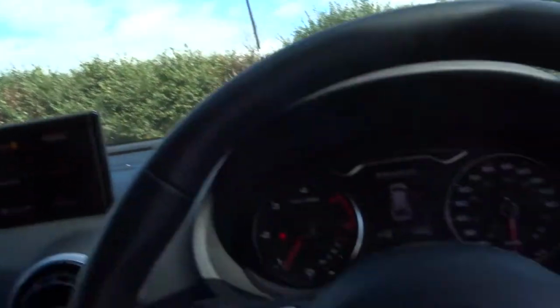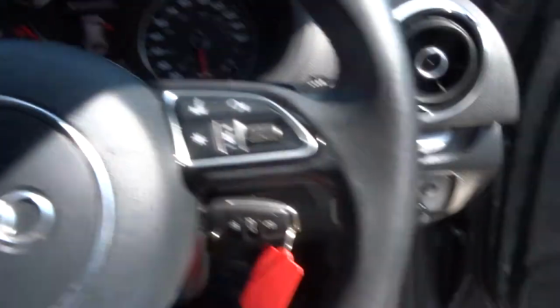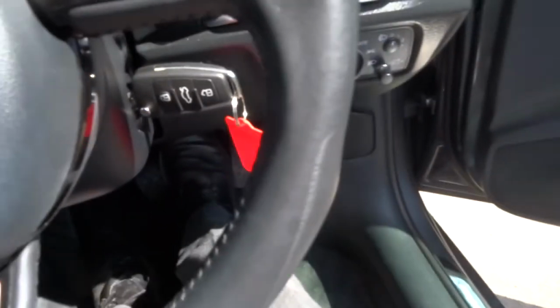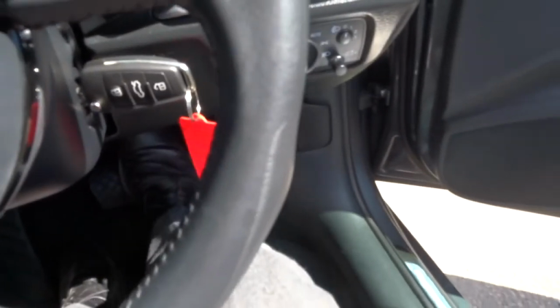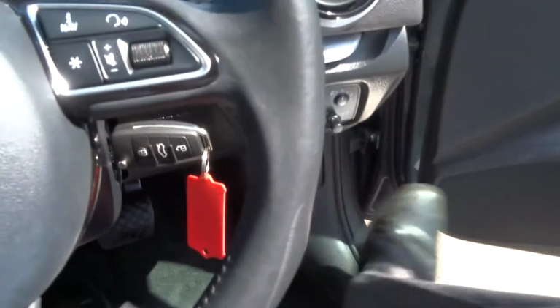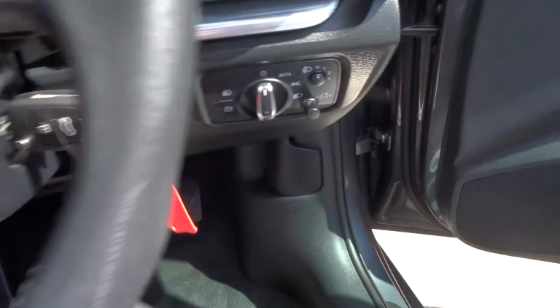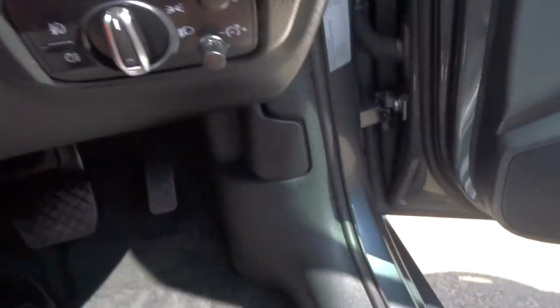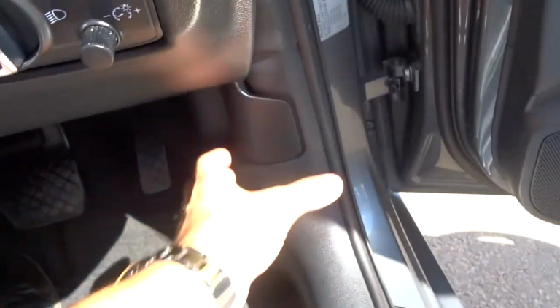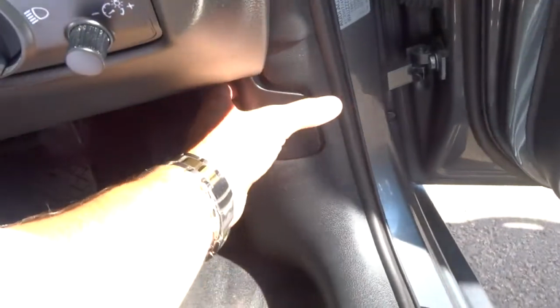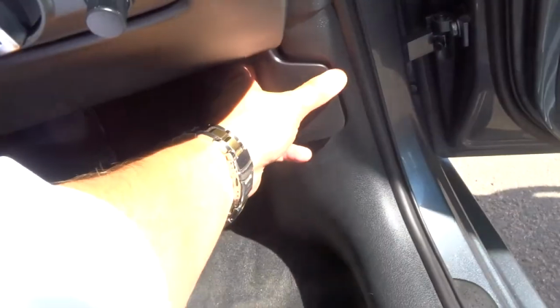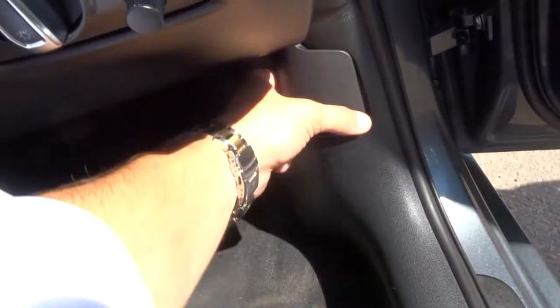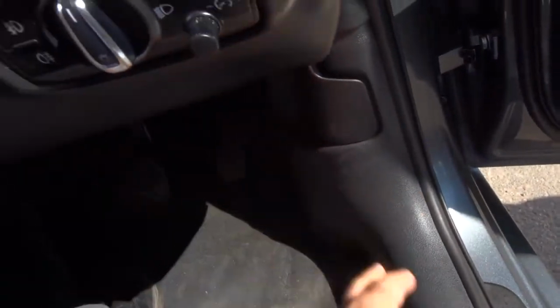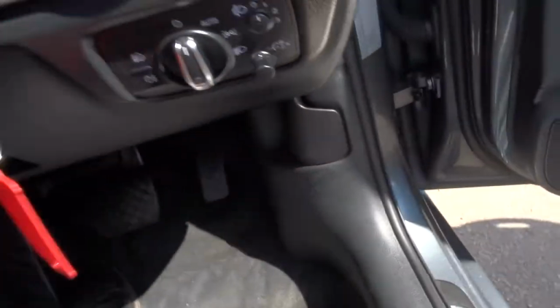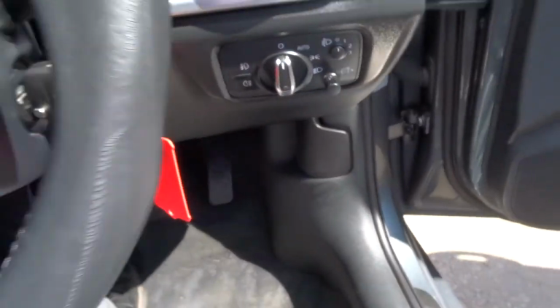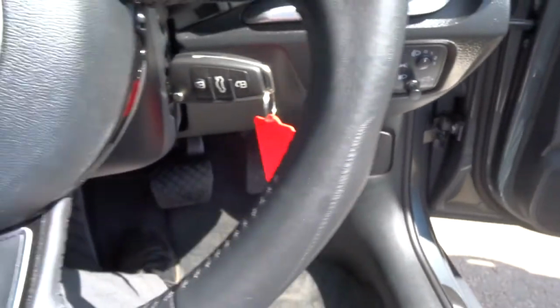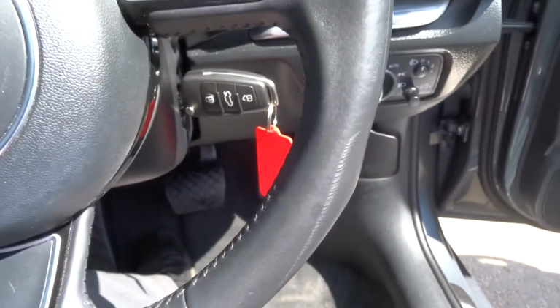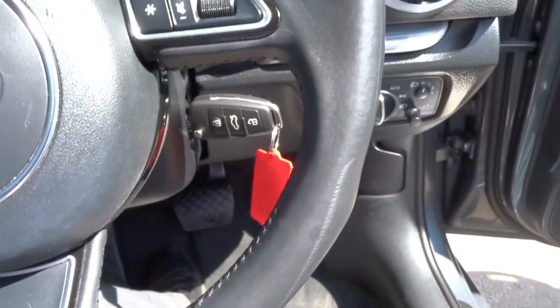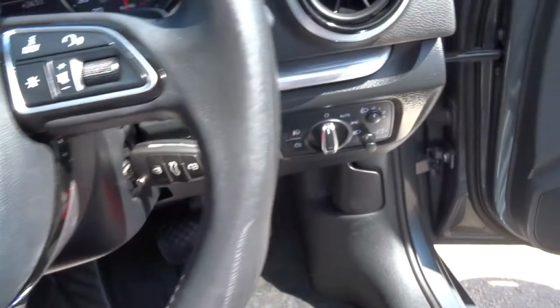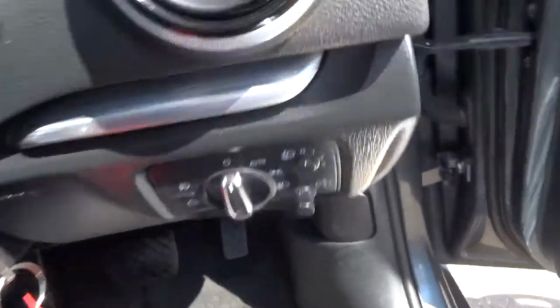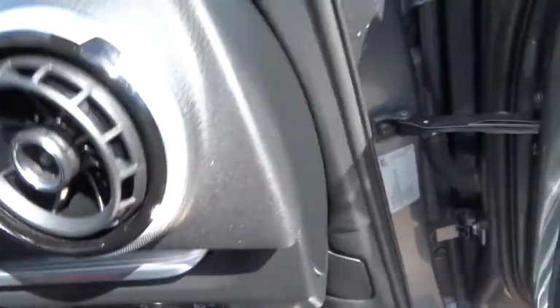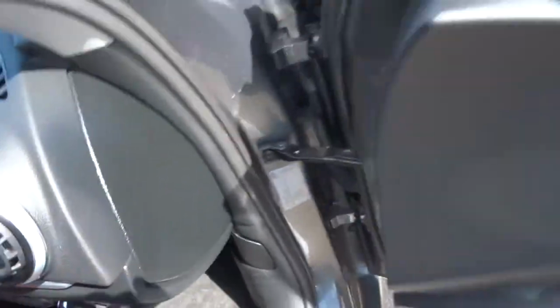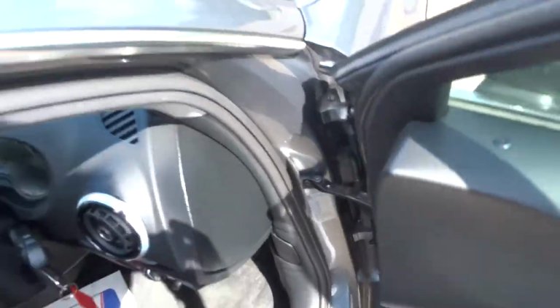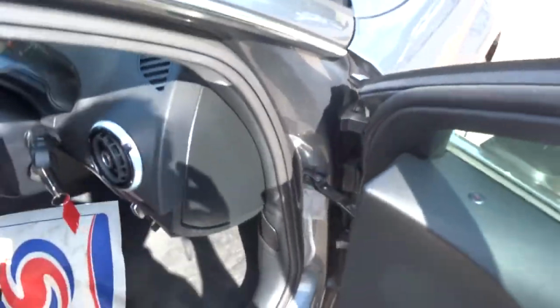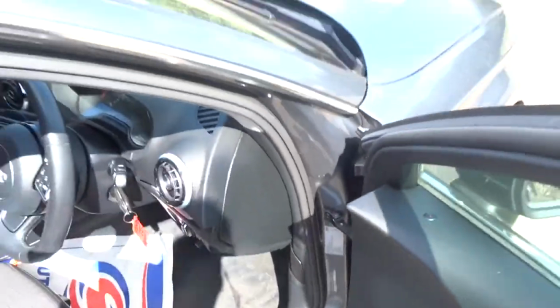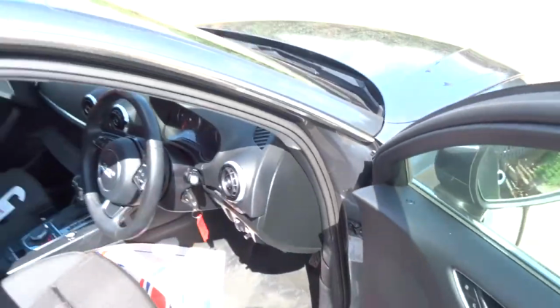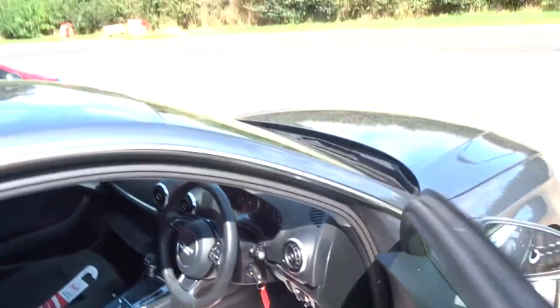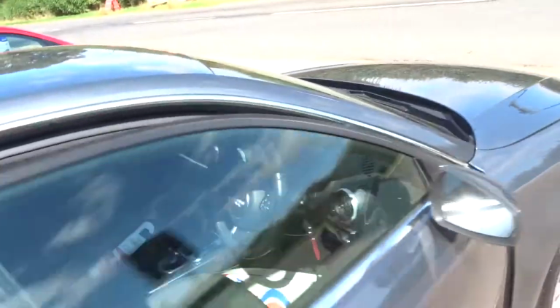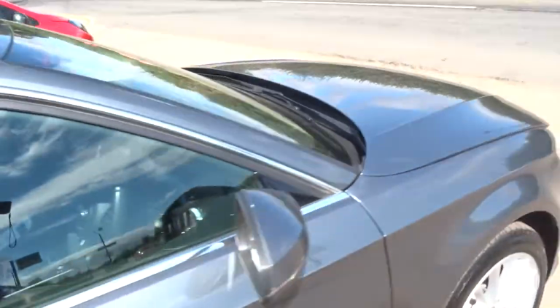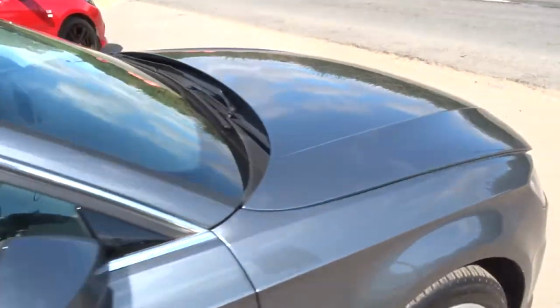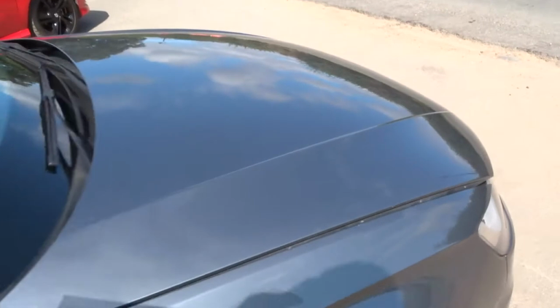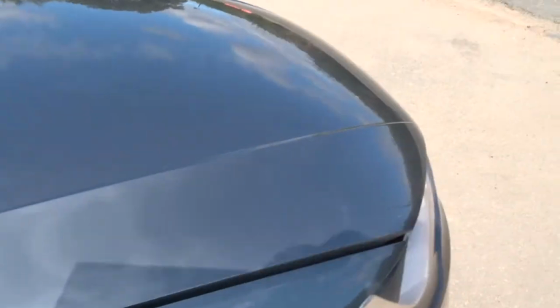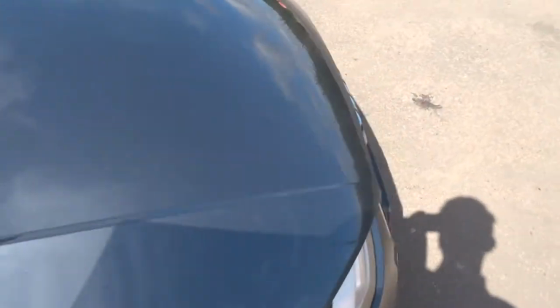Pop out and have a look under the bonnet. To do that, pull that towards you — that releases the bonnet. Then there's a safety catch as well, to stop the bonnet flying up if you forget to put it down.